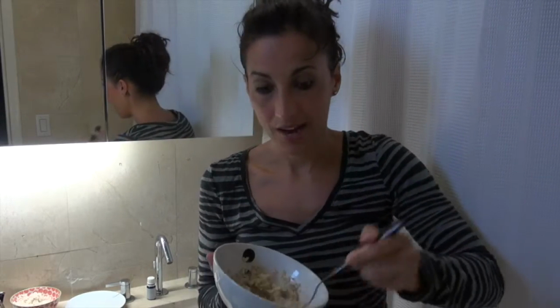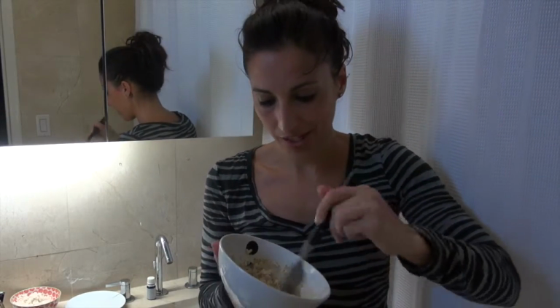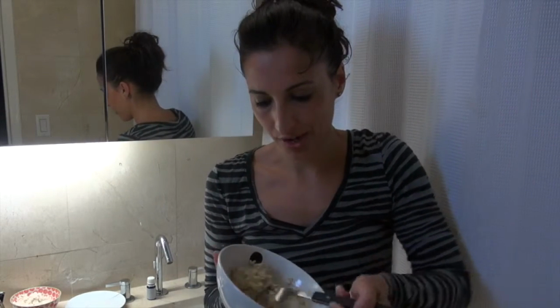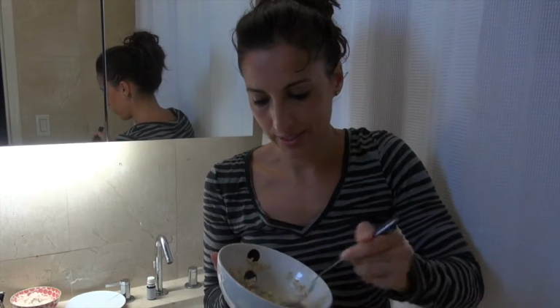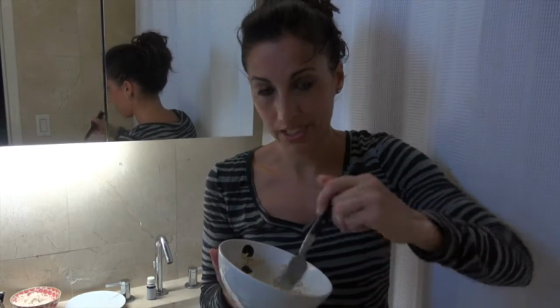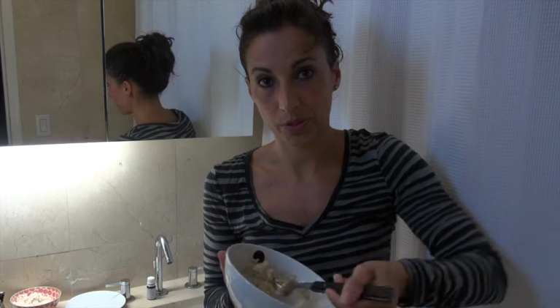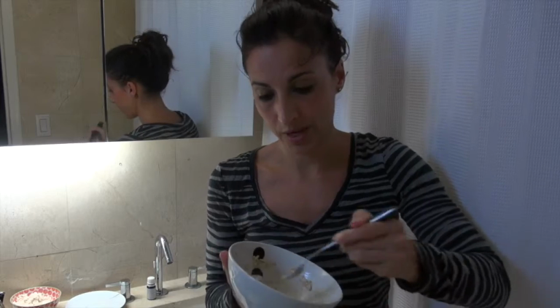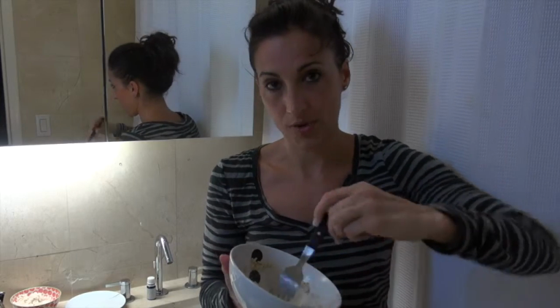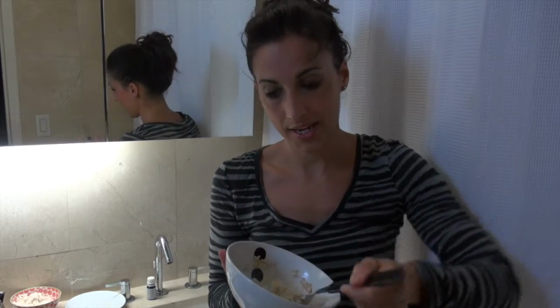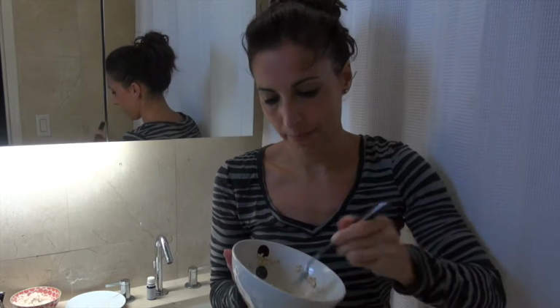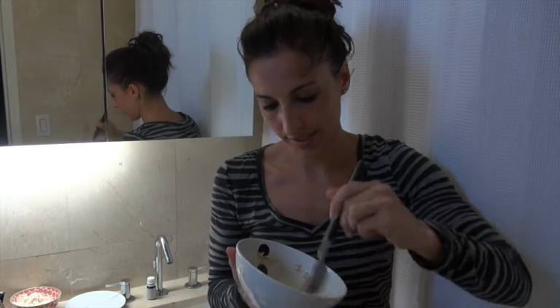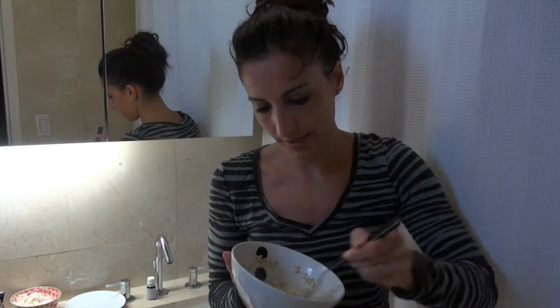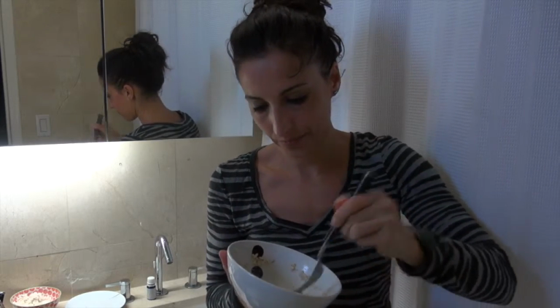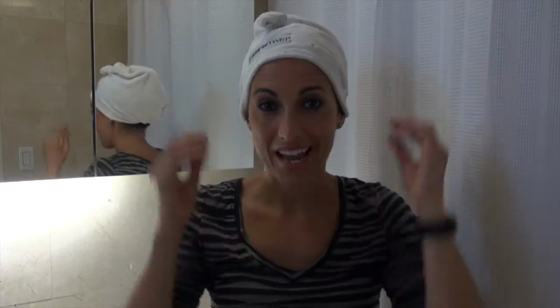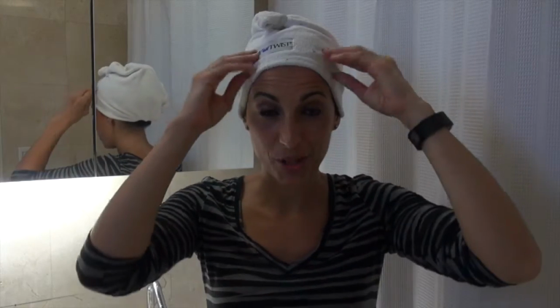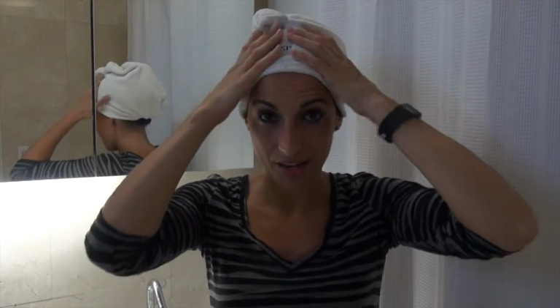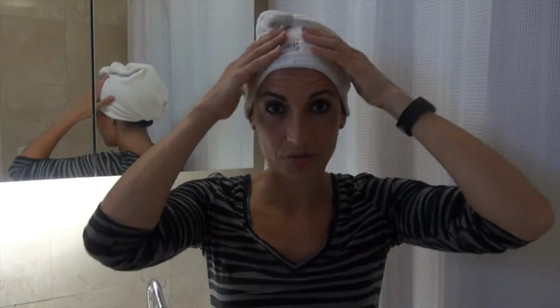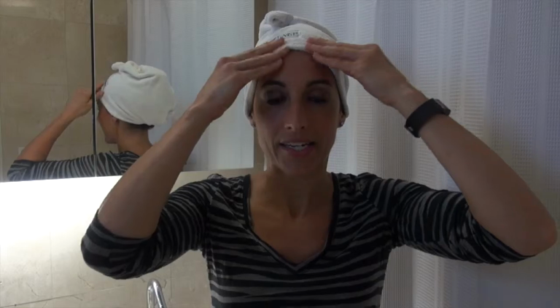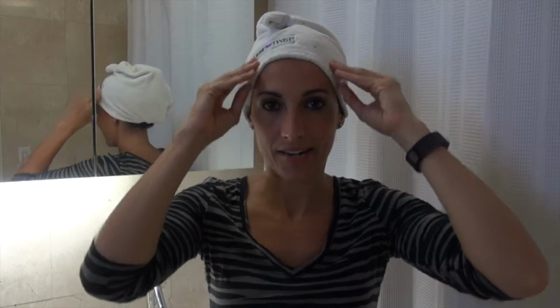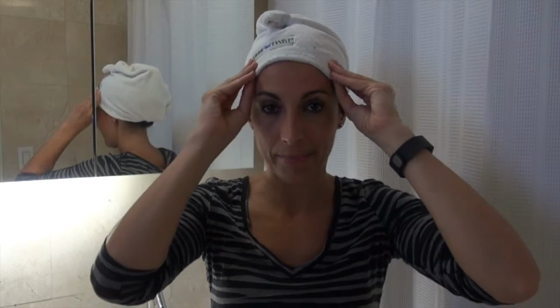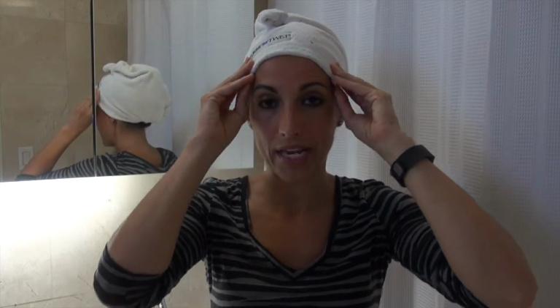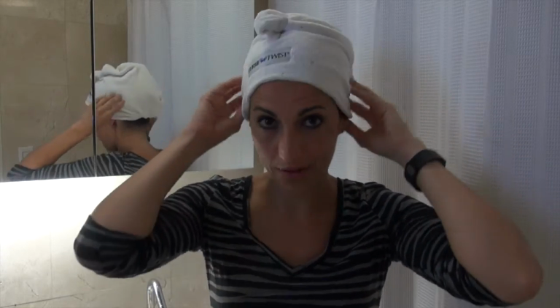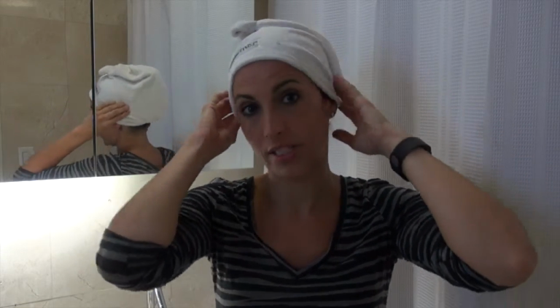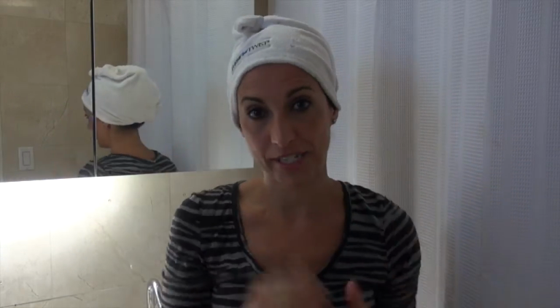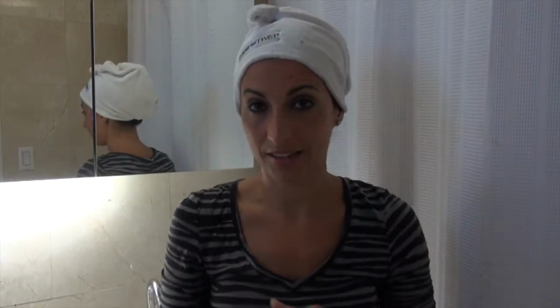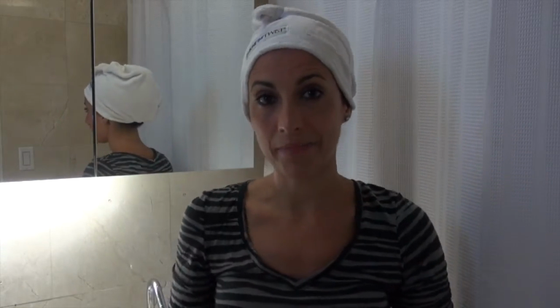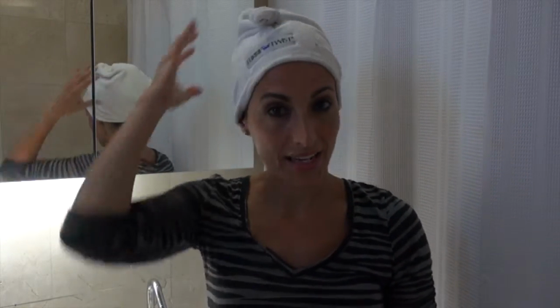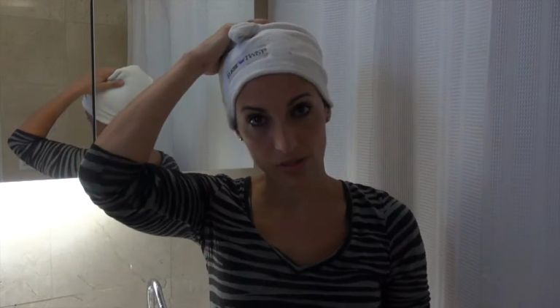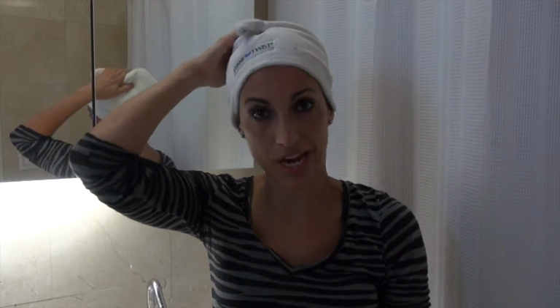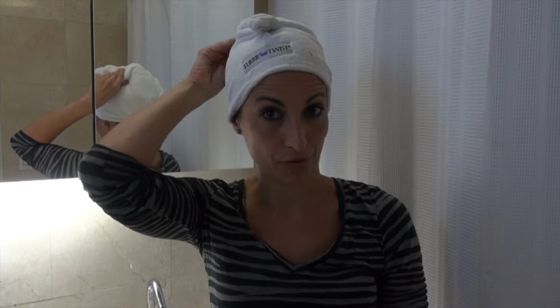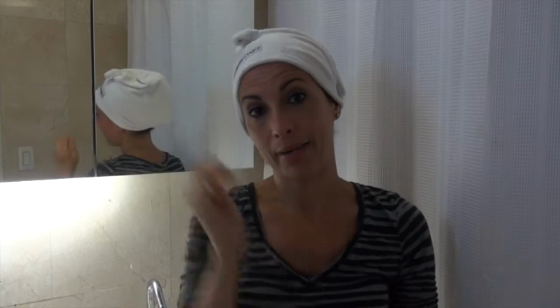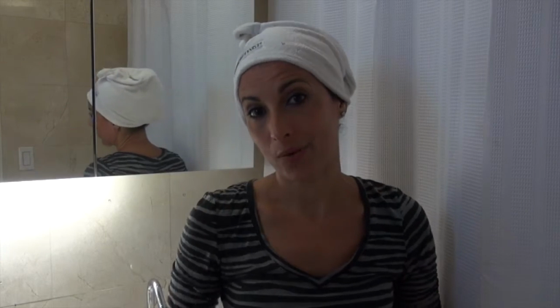I've never actually tried this, but it's supposed to work really well on dry and combination skin. I have my Turbie twist on to avoid getting it in my hair — and by the way, if you don't have one of these, they're genius. I love them. I always use them in the shower to avoid getting my hair wet.